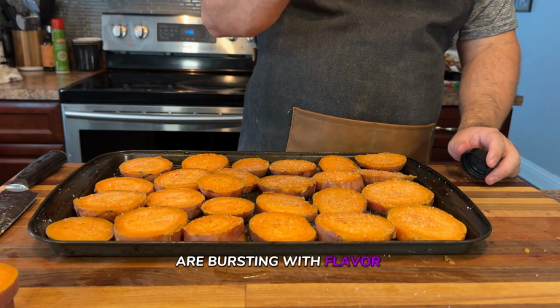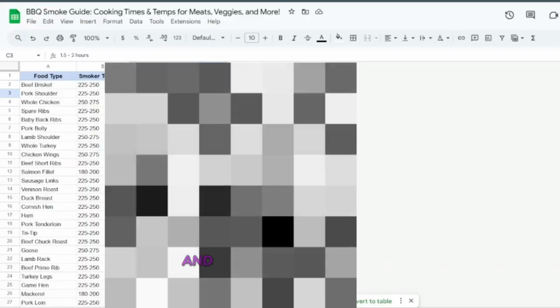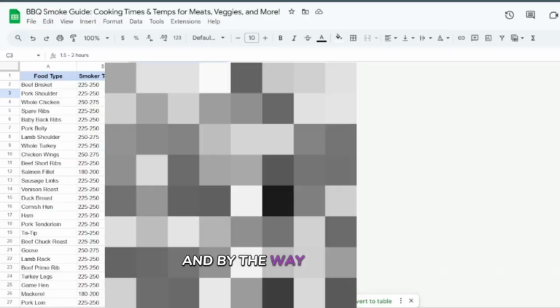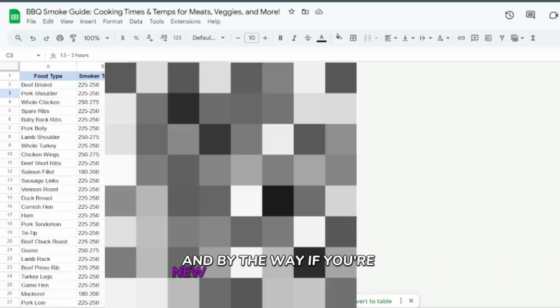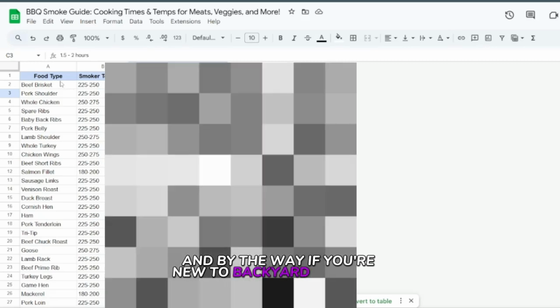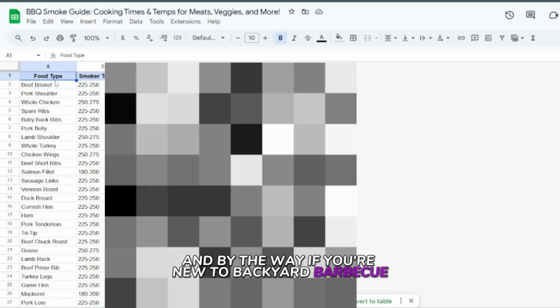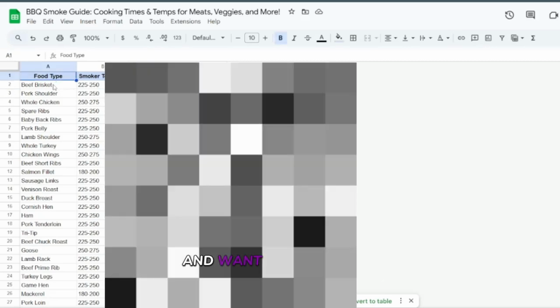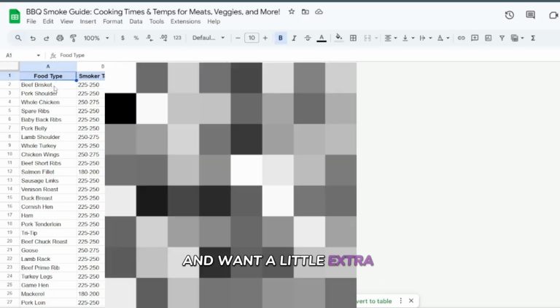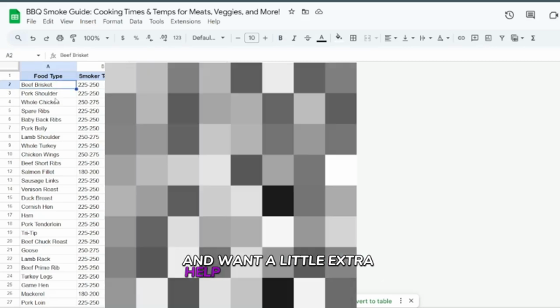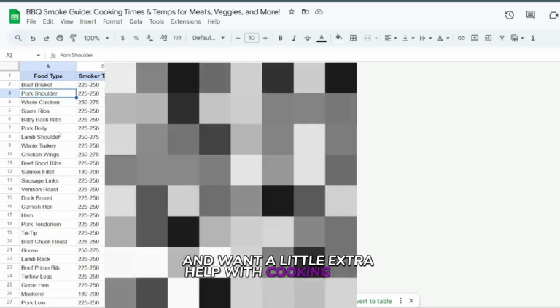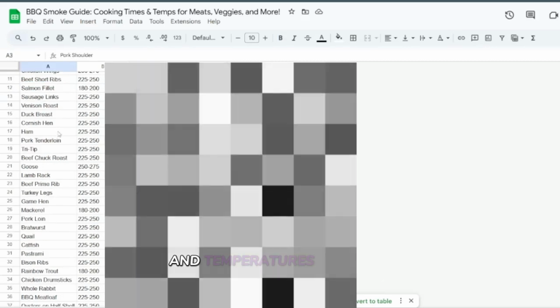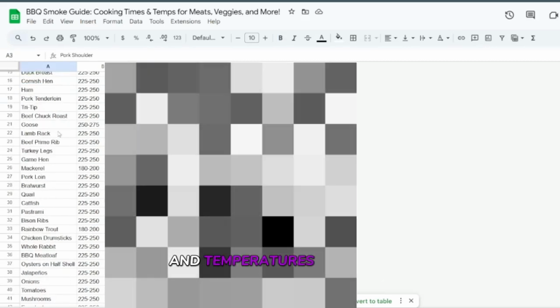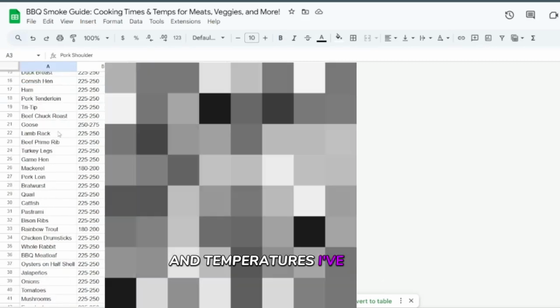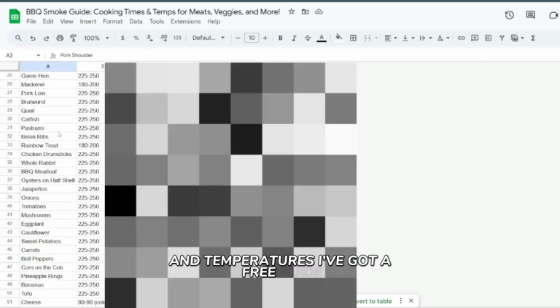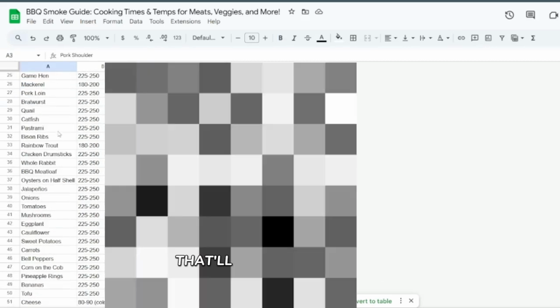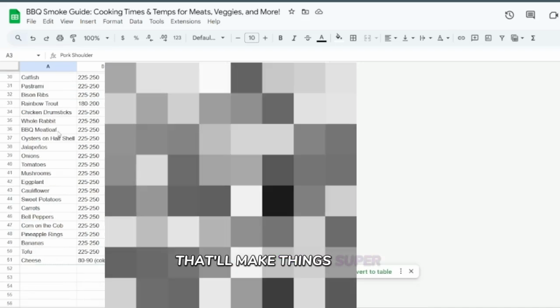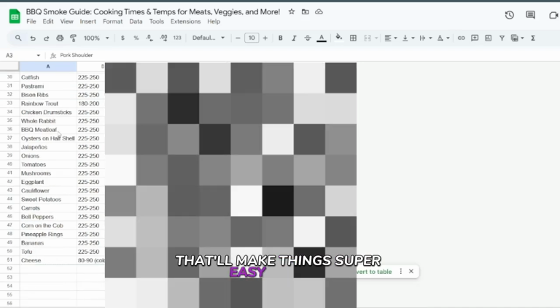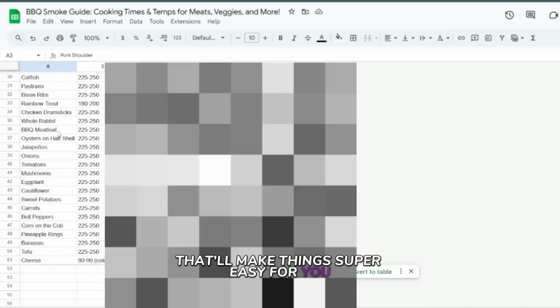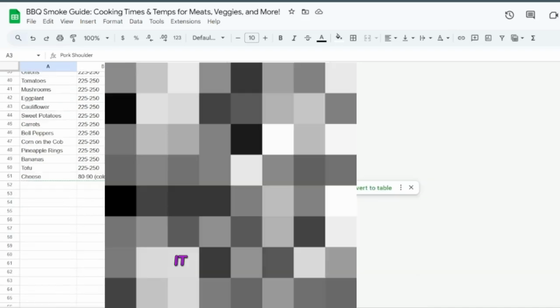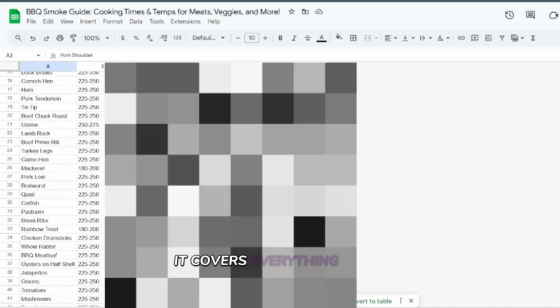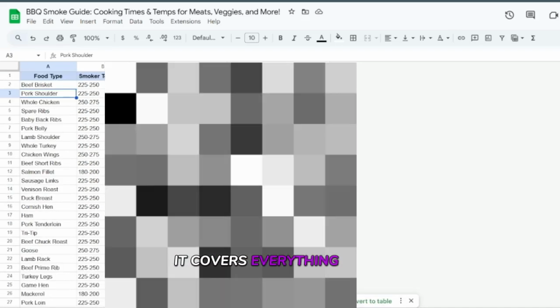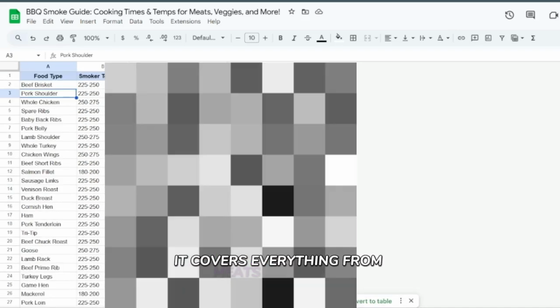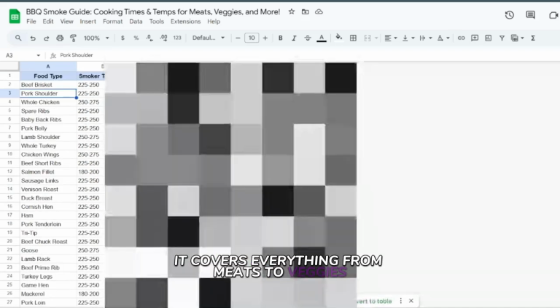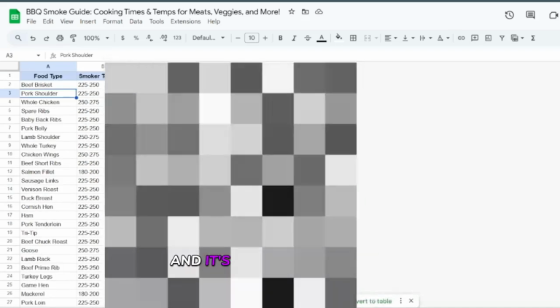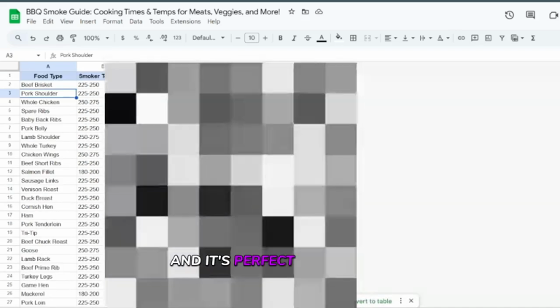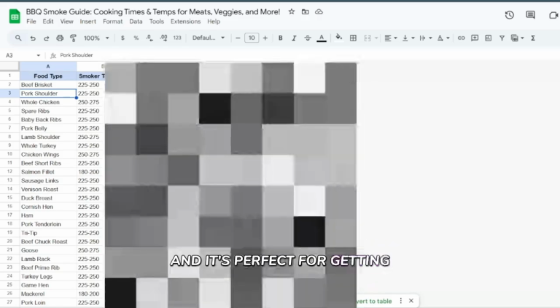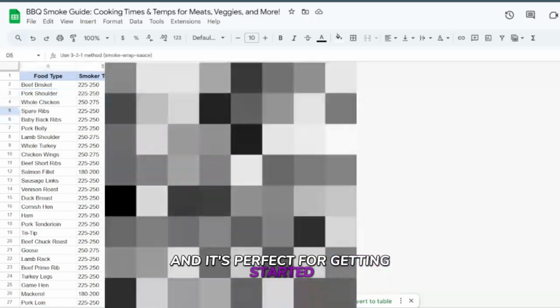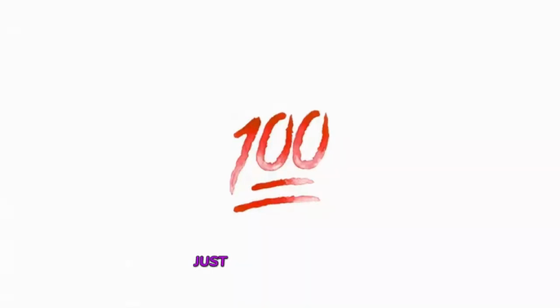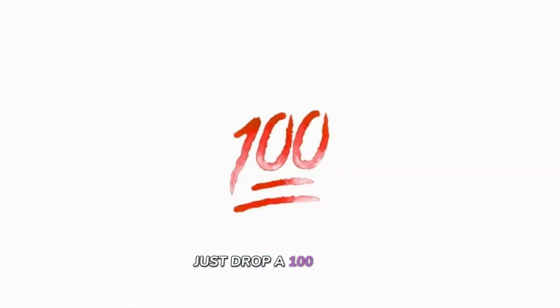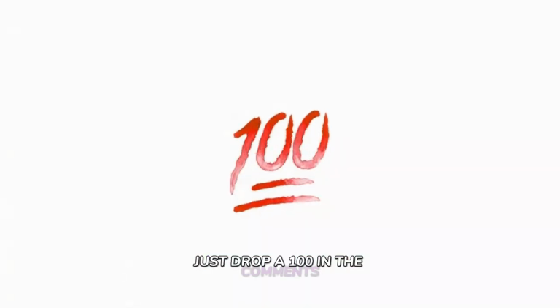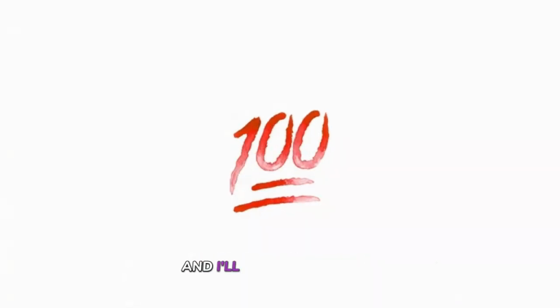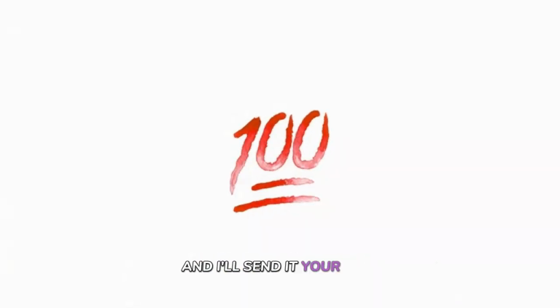By the way, if you're new to backyard barbecue and want a little extra help with cooking times and temperatures, I've got a free guide that'll make things super easy for you. It covers everything from meats to veggies and it's perfect for getting started. Just drop a '100' in the comments and I'll send it your way.